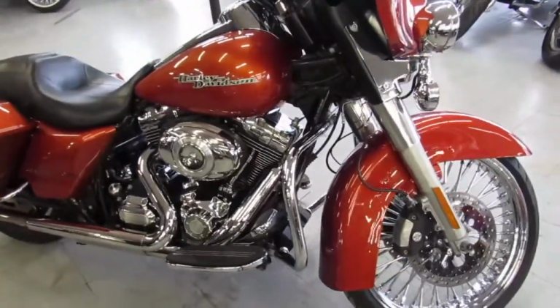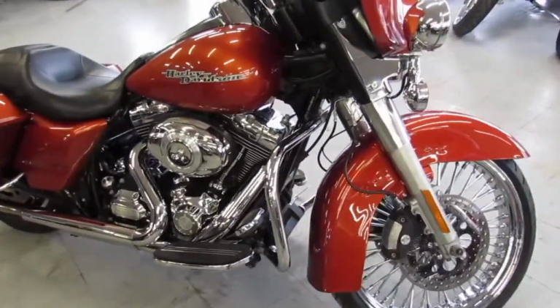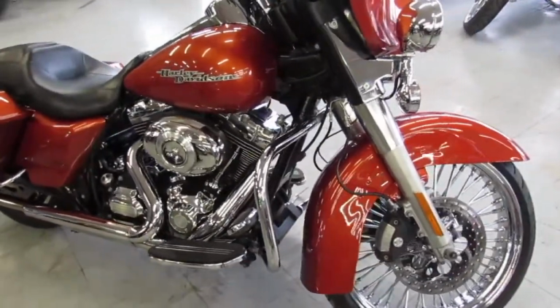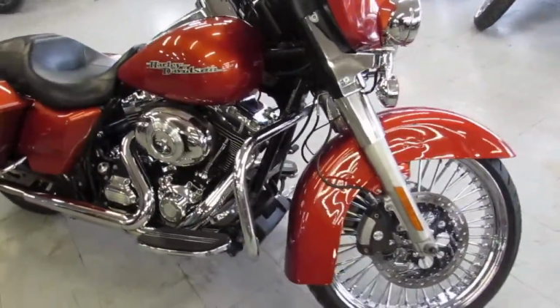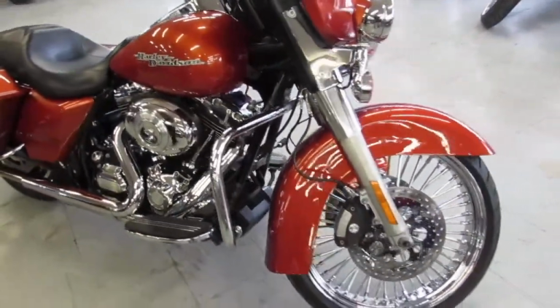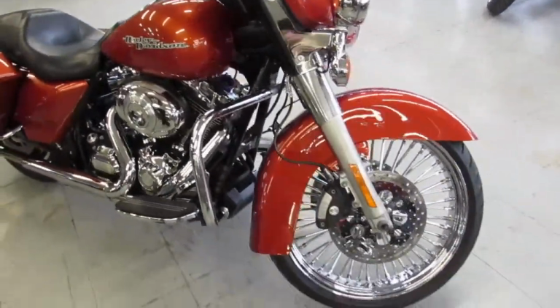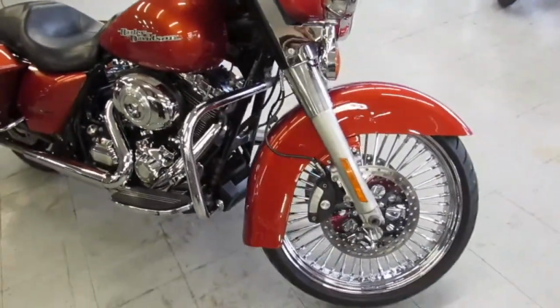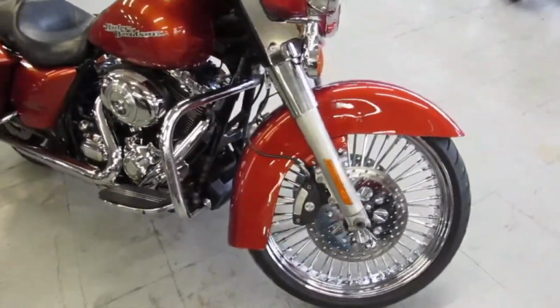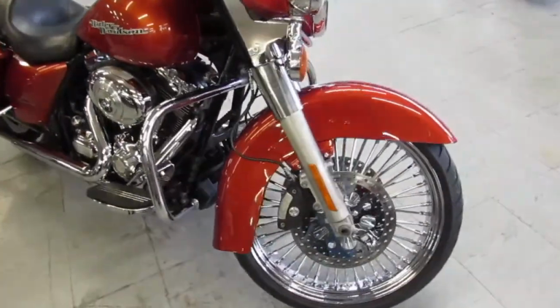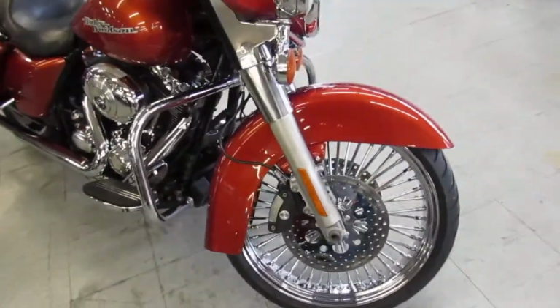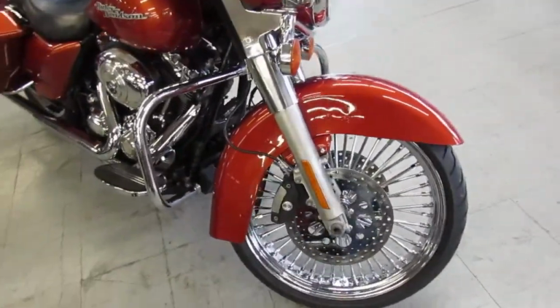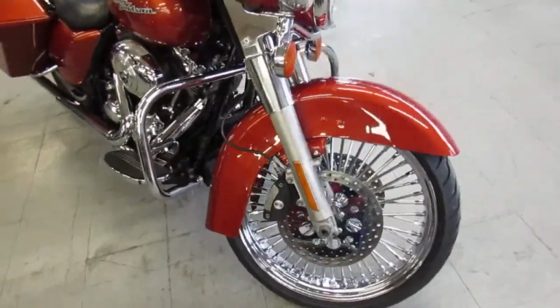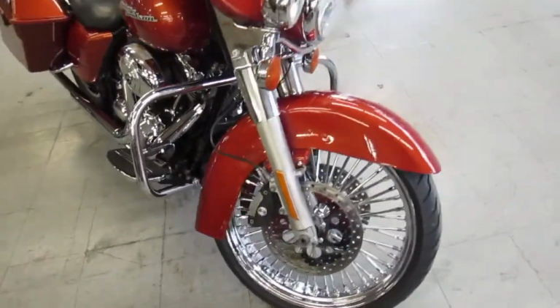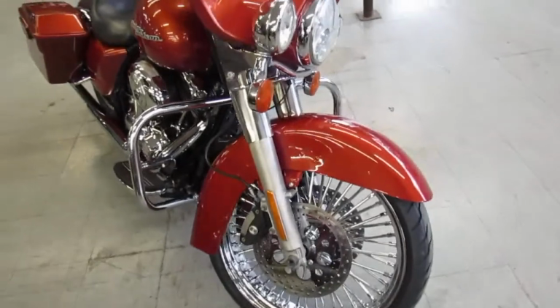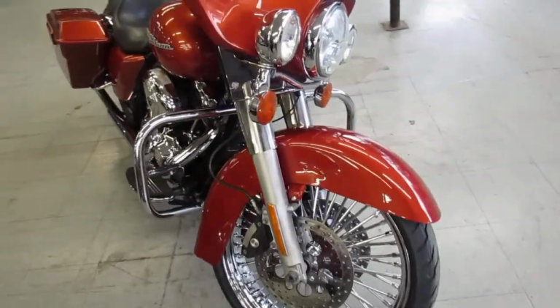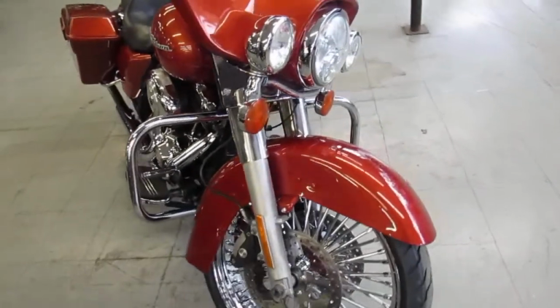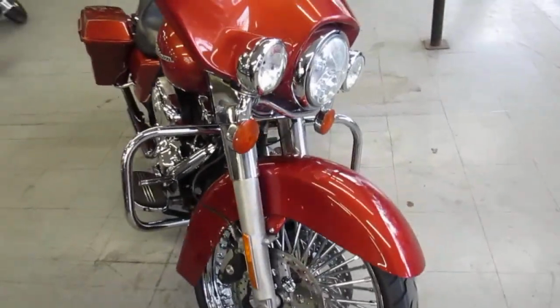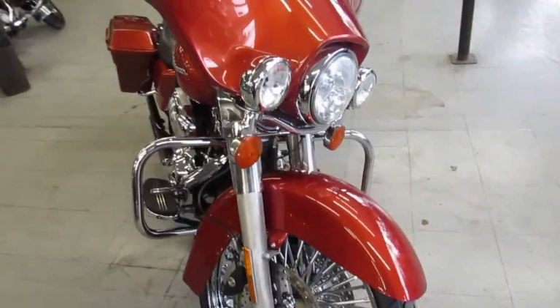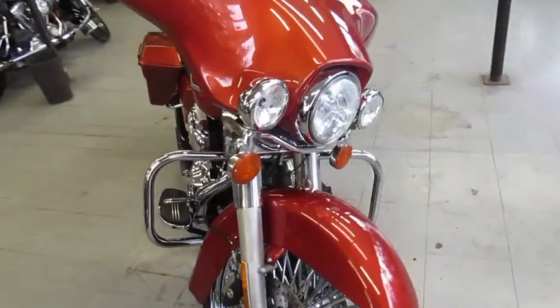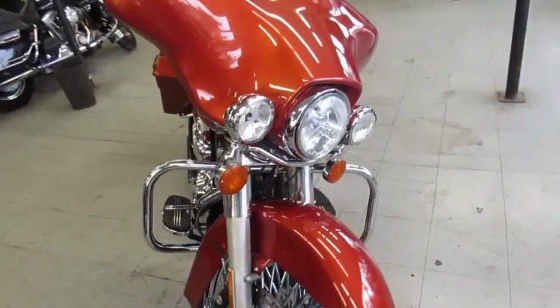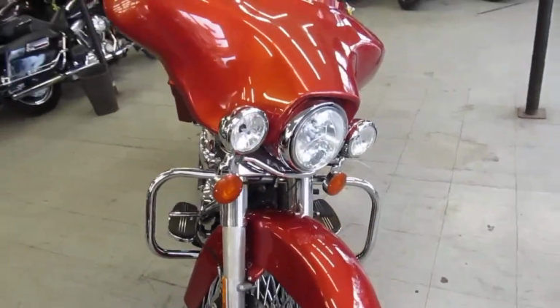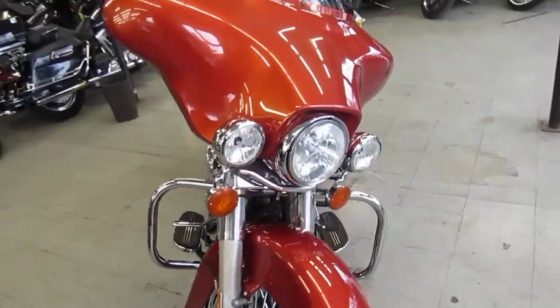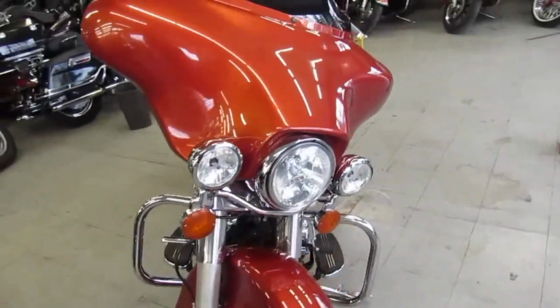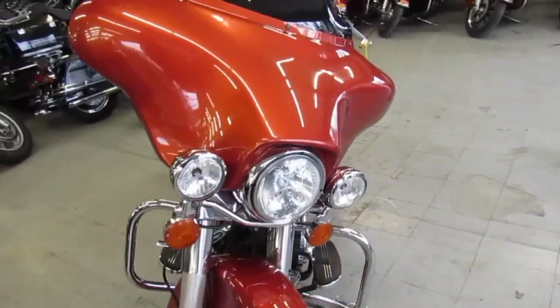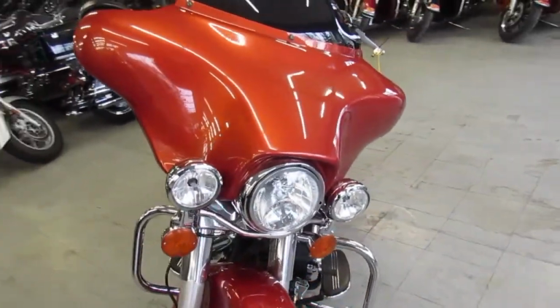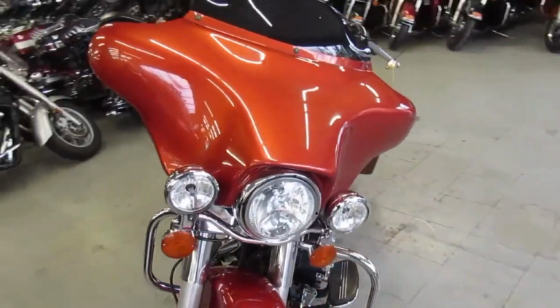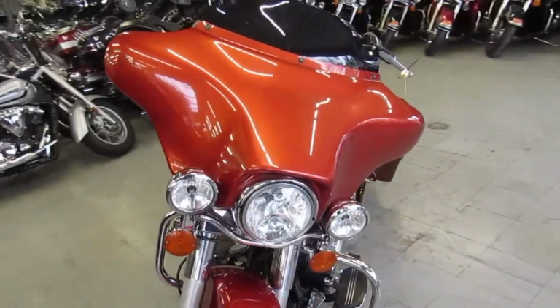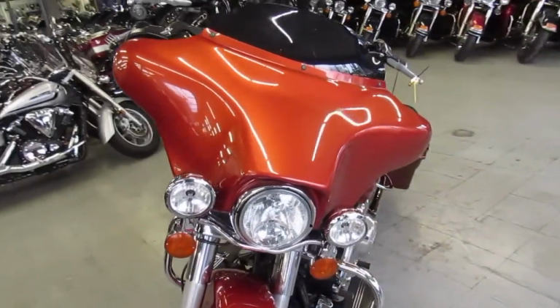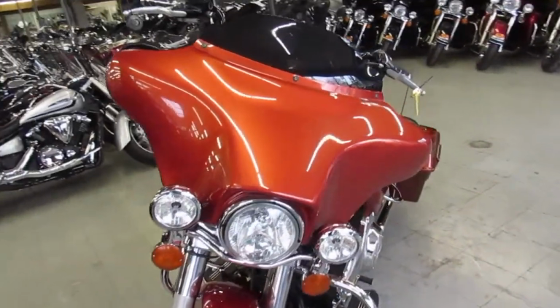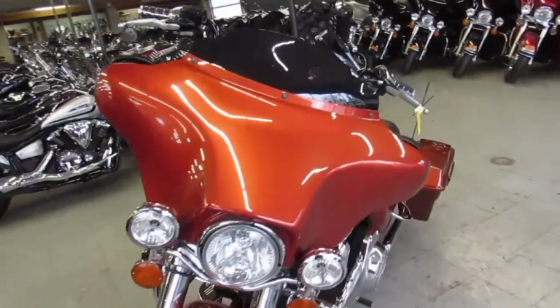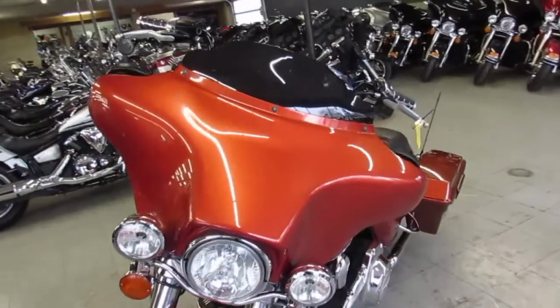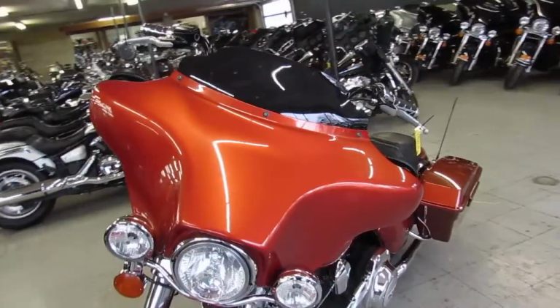Got some 16 inch 8 hangers on it, chrome switch housings, whale tail exhaust and more guys. Pictures don't do this one justice, it's a must see.